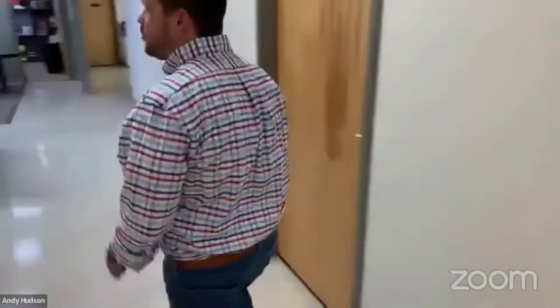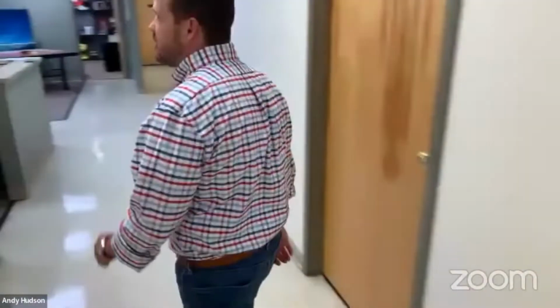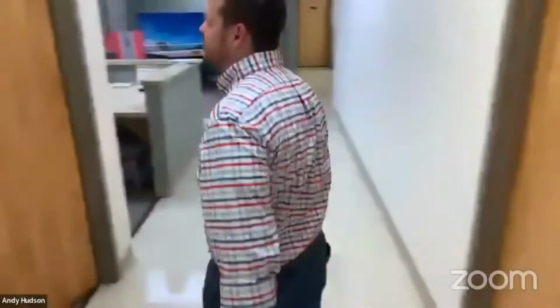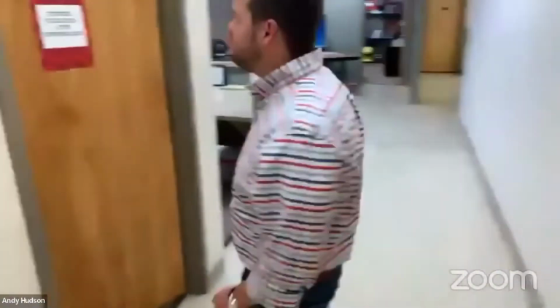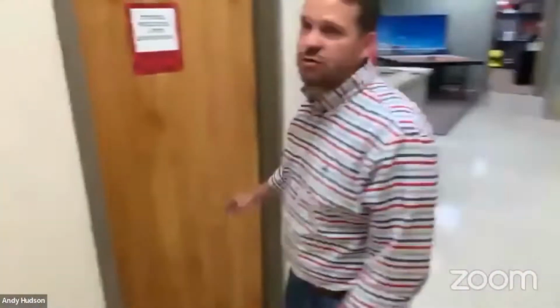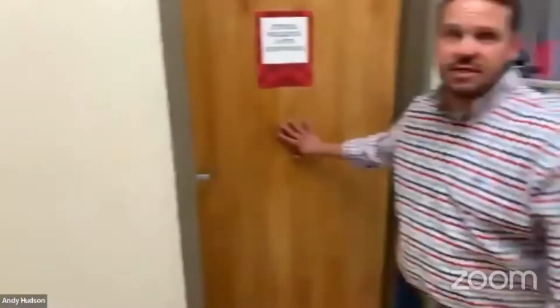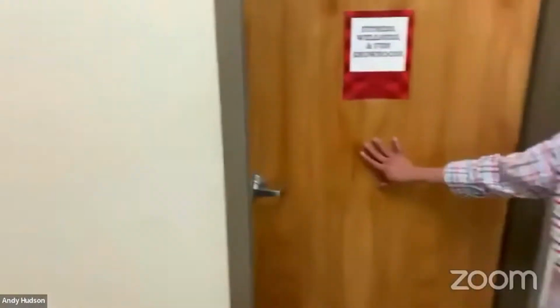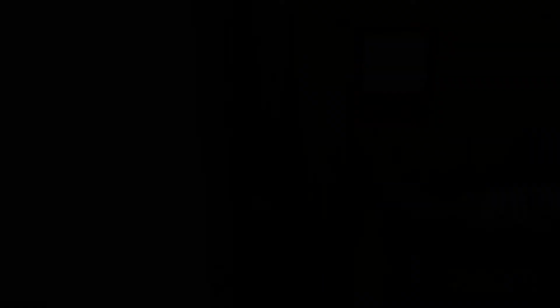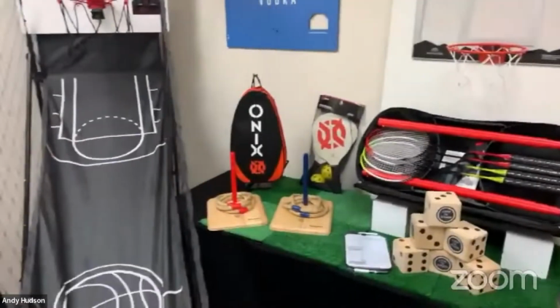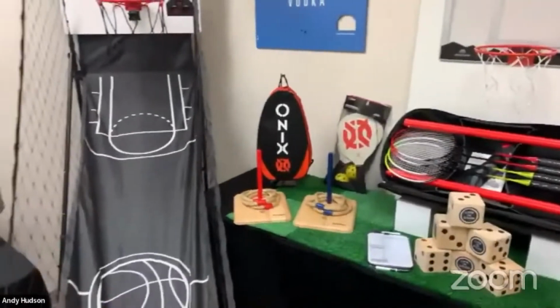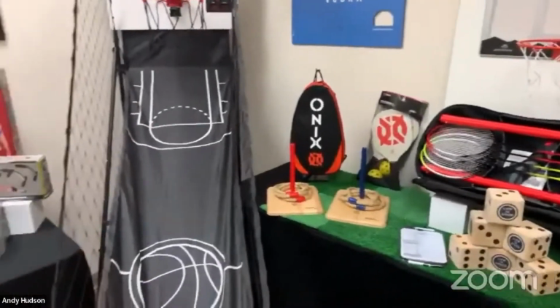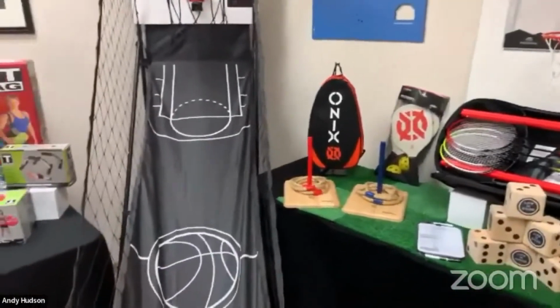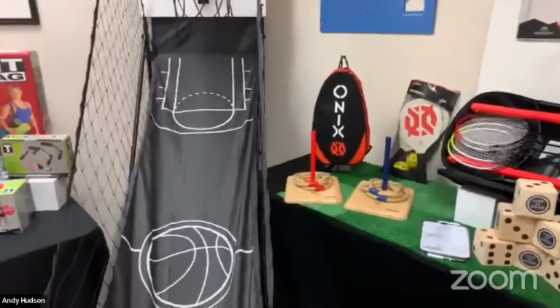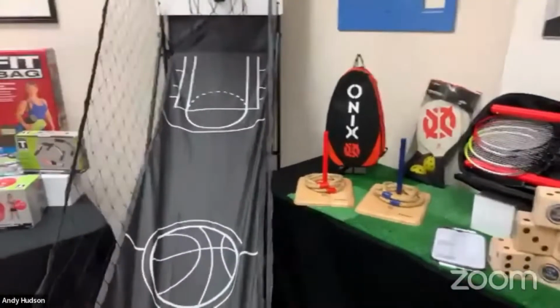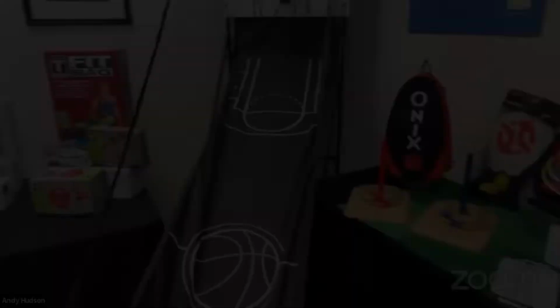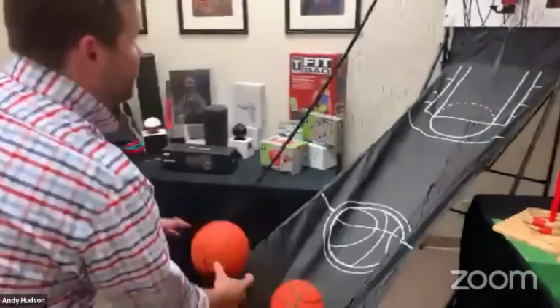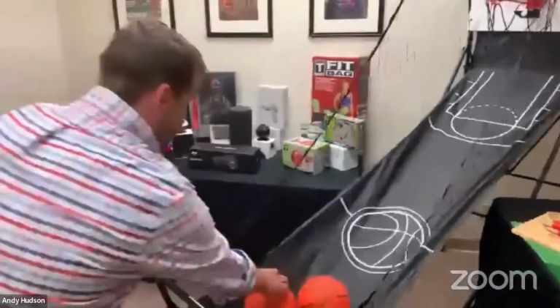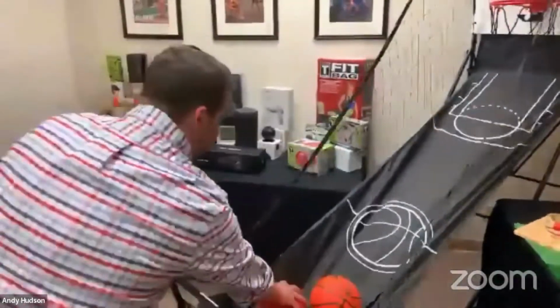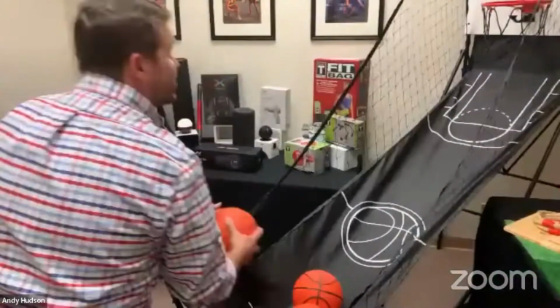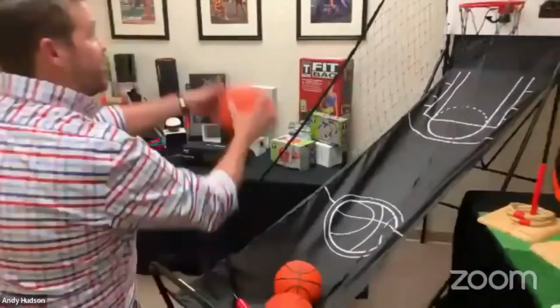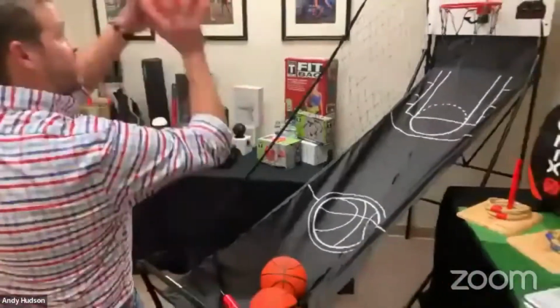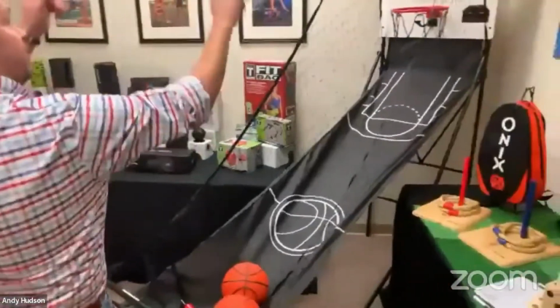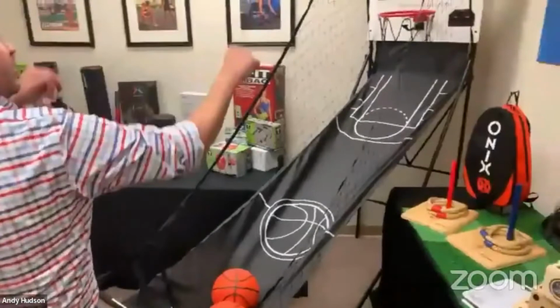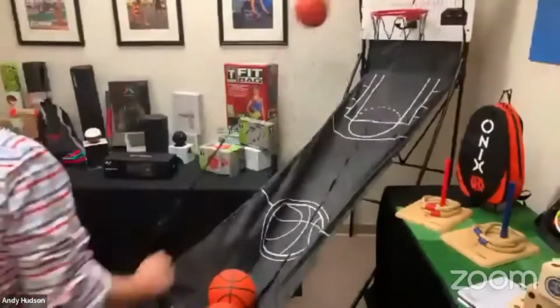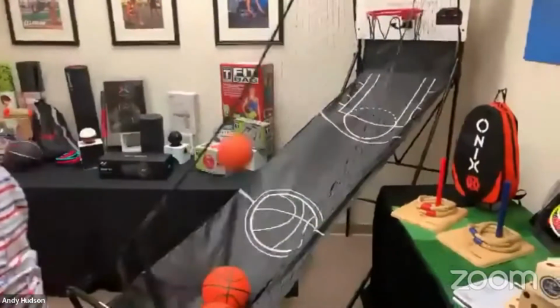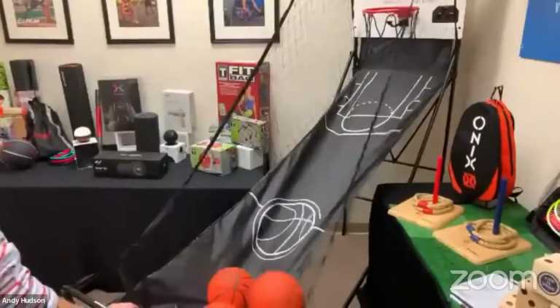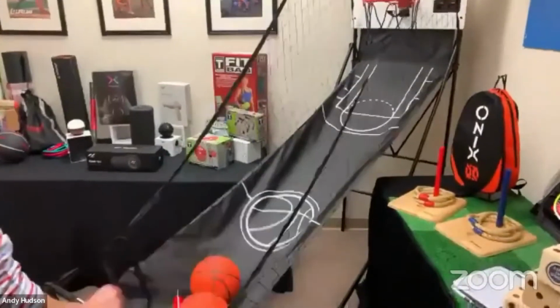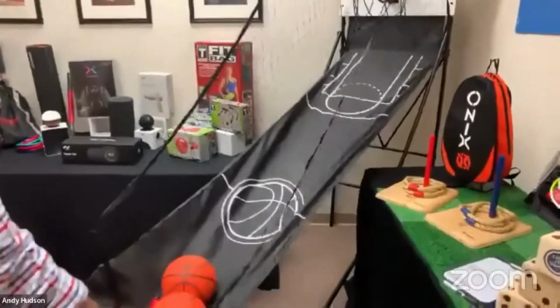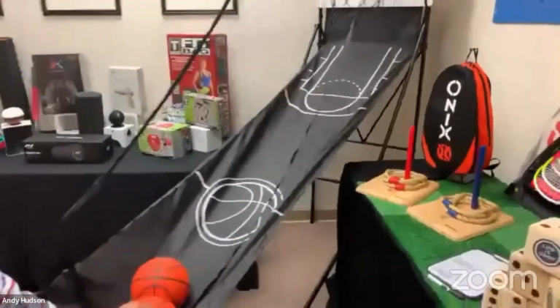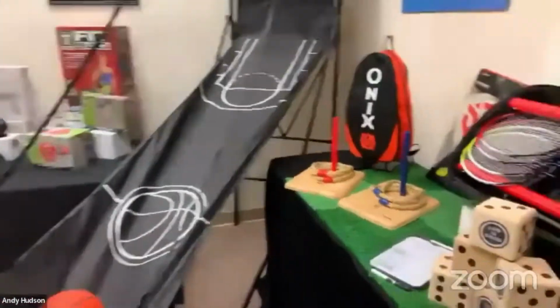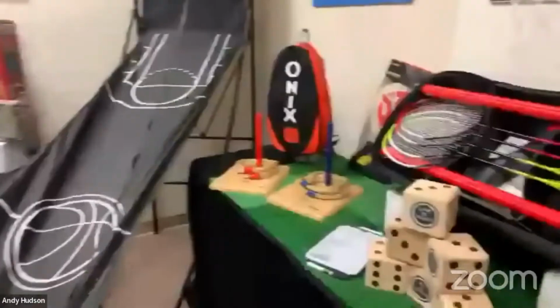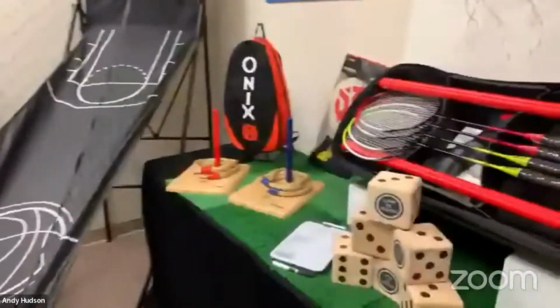We're going to stop first at Fitness, Wellness and Fun. Every time we're in here you've got to try to make a basket. This is going to be rough guys. That's okay — I missed it earlier today too.